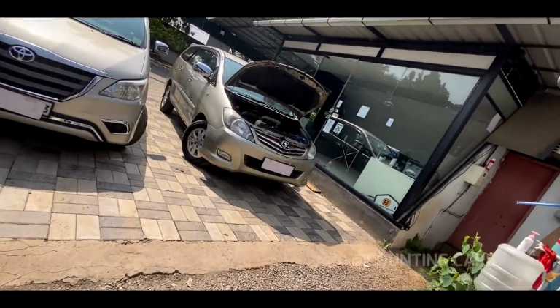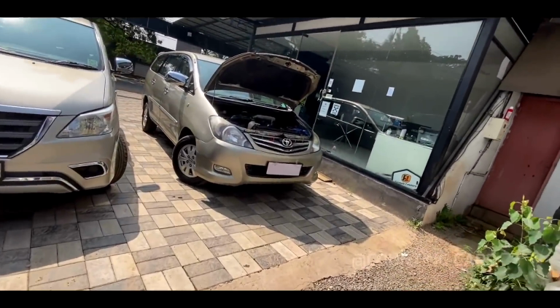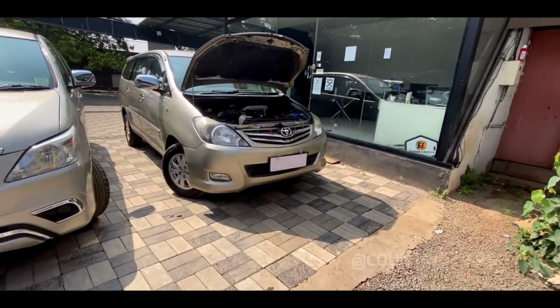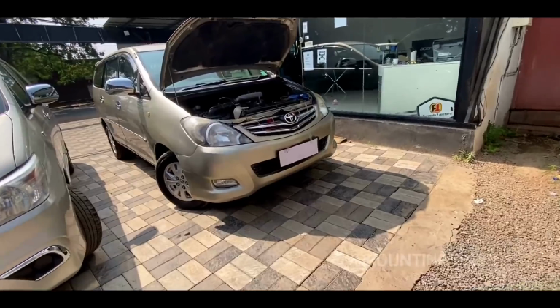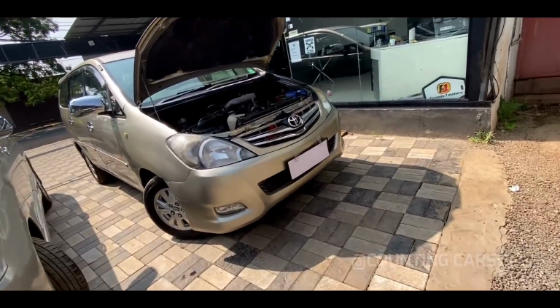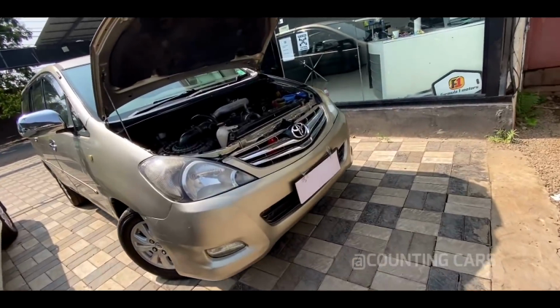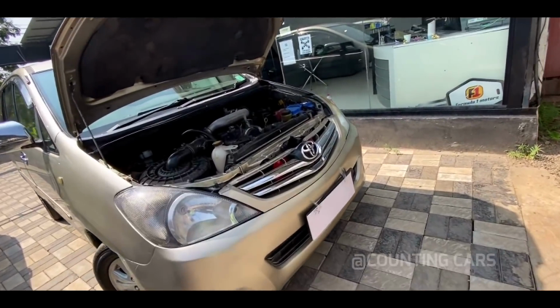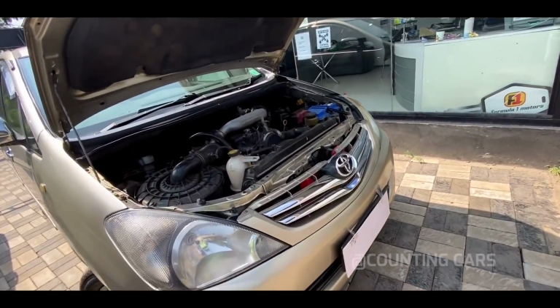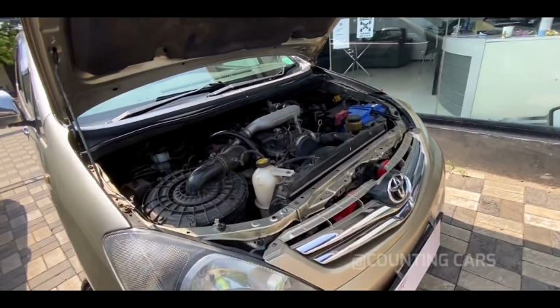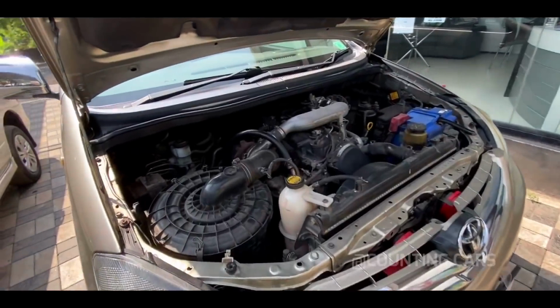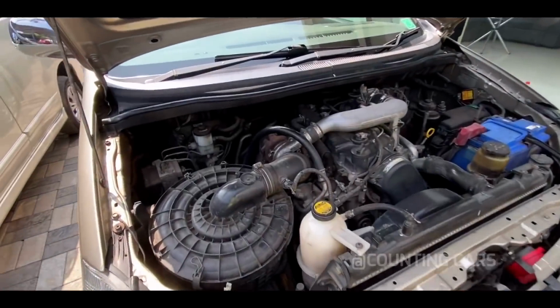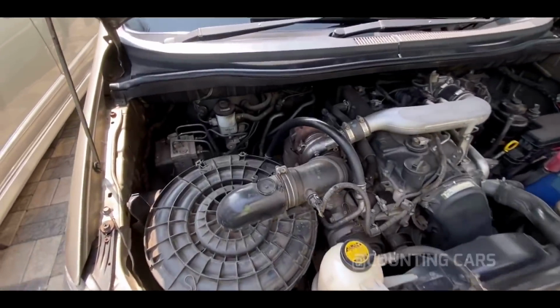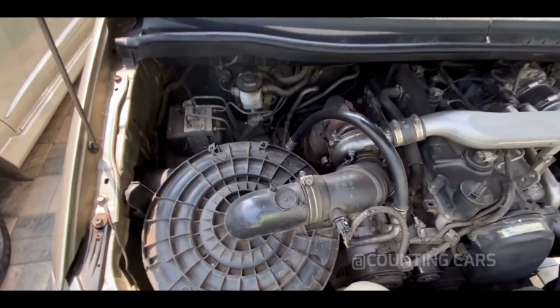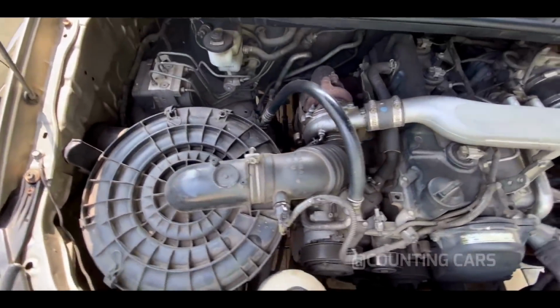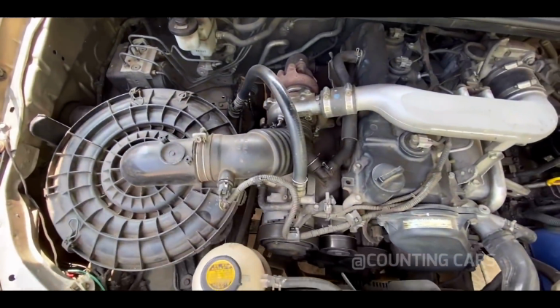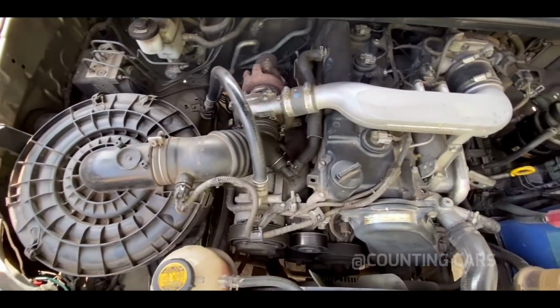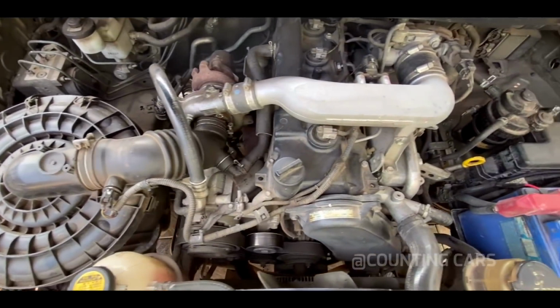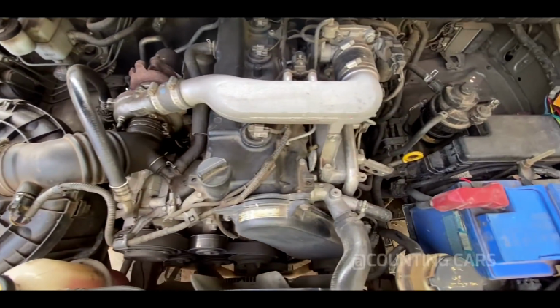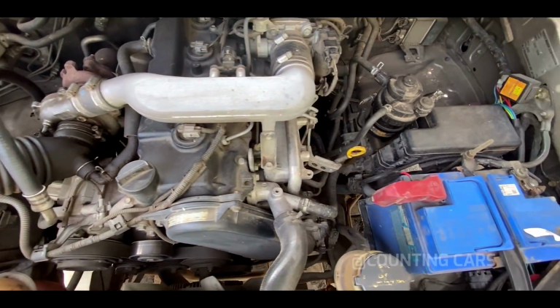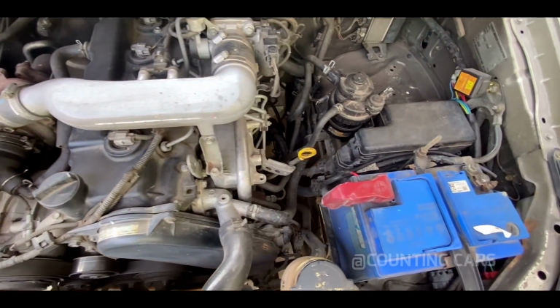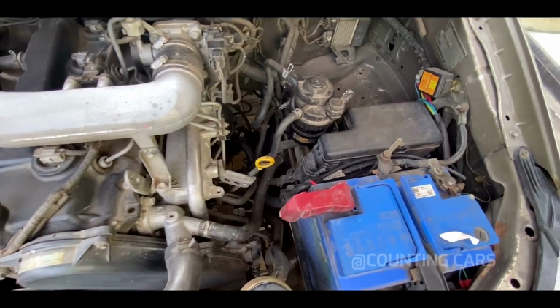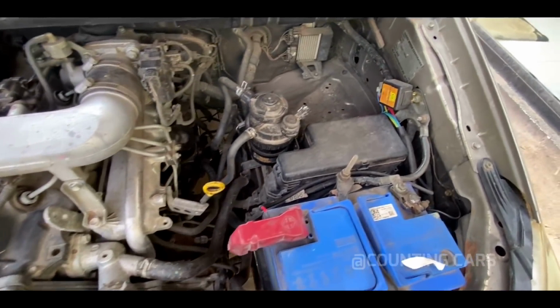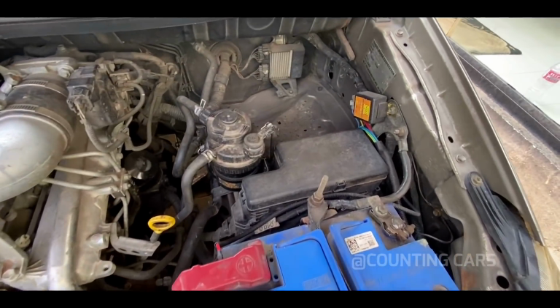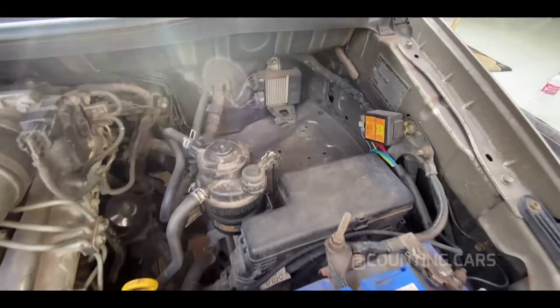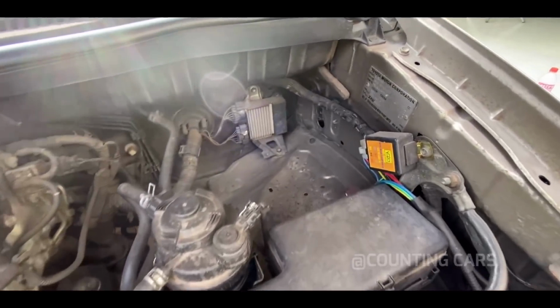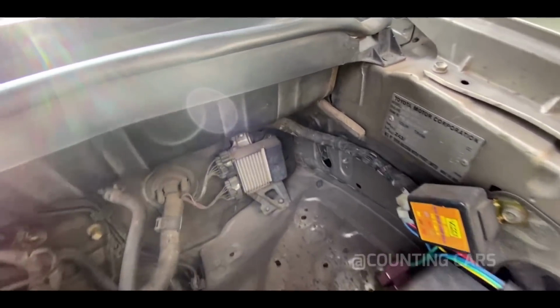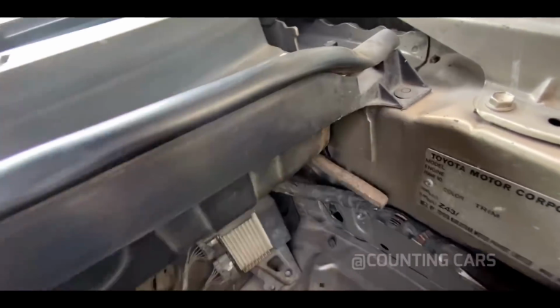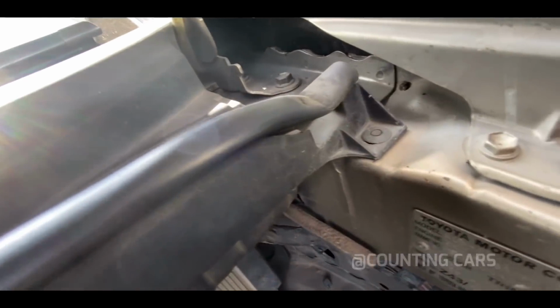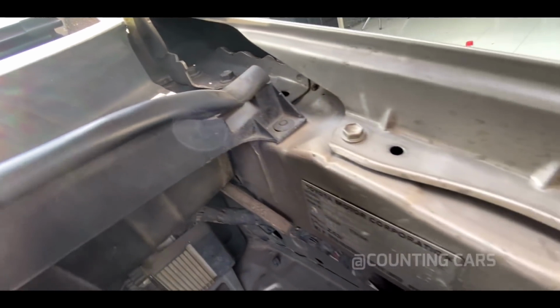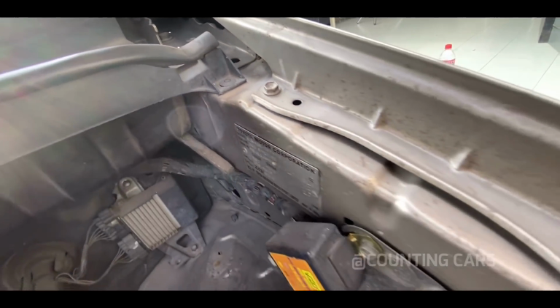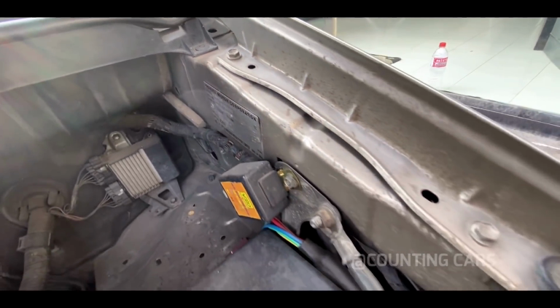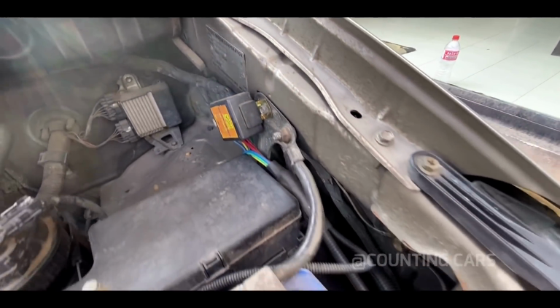You will see this video of the VVT-i in the second mode. This is the engine — while you are viewing, you will see the engine in the second mode.